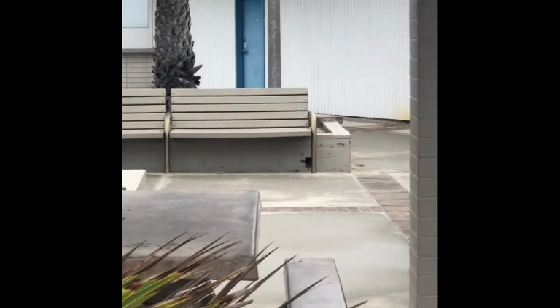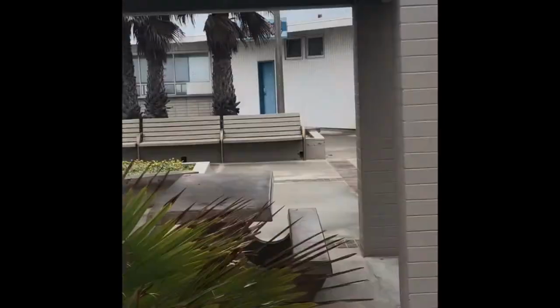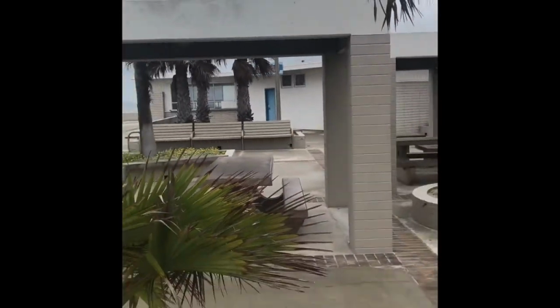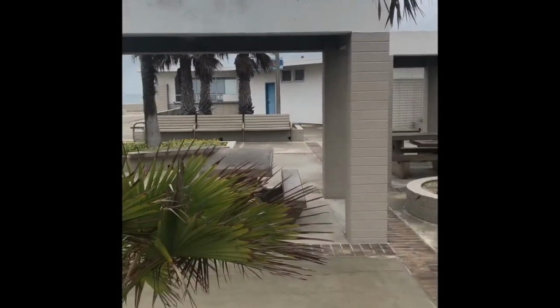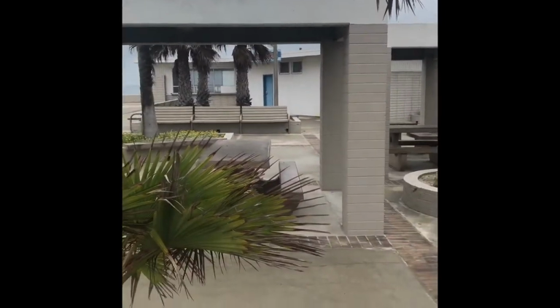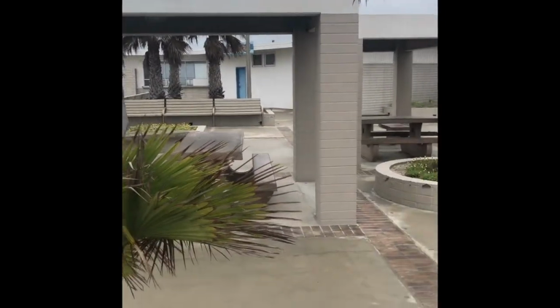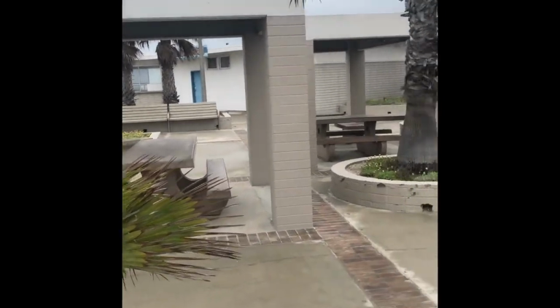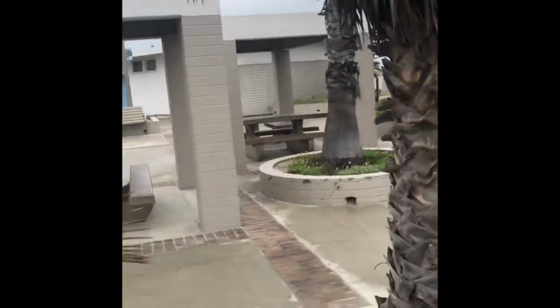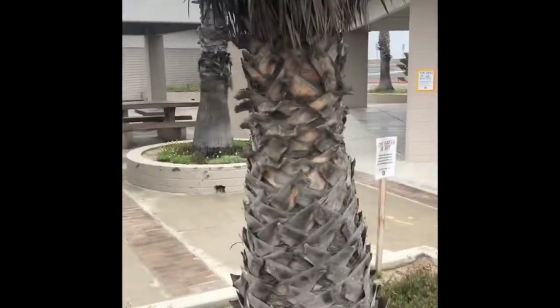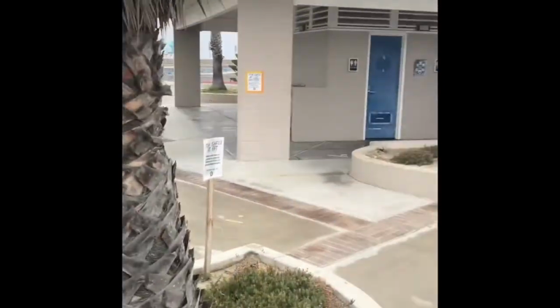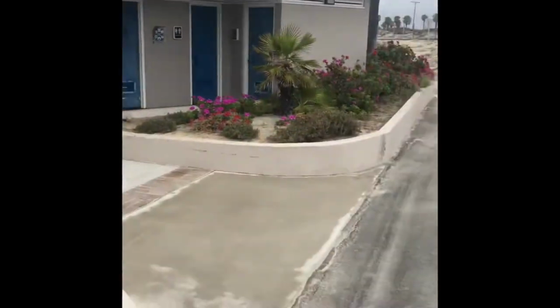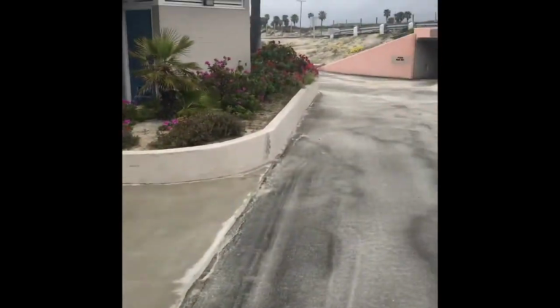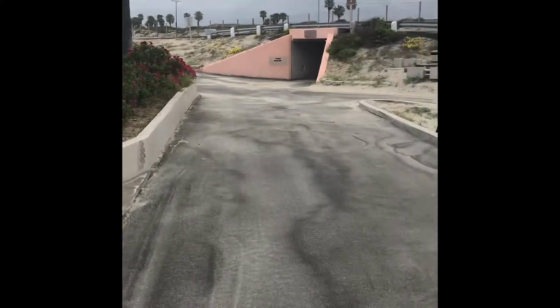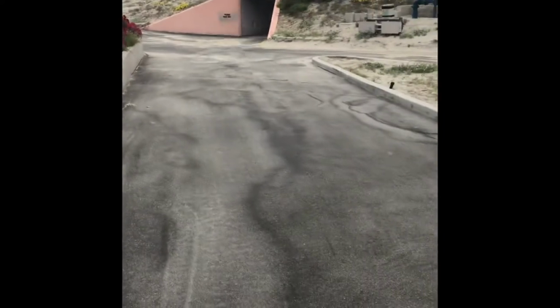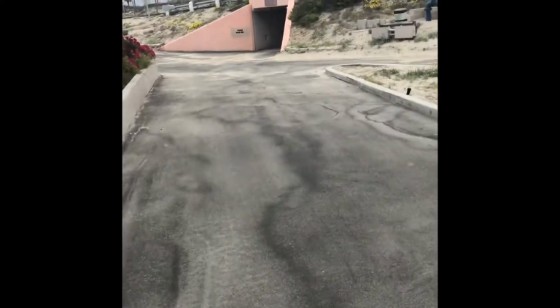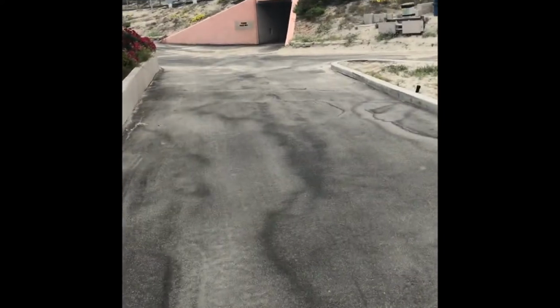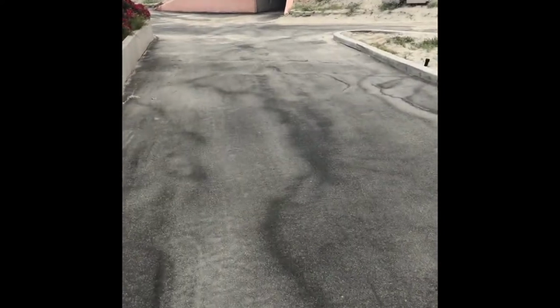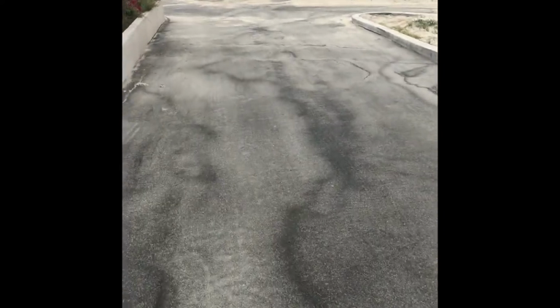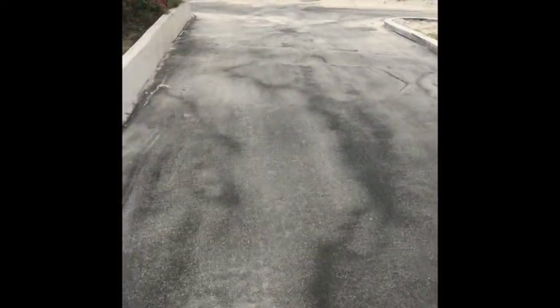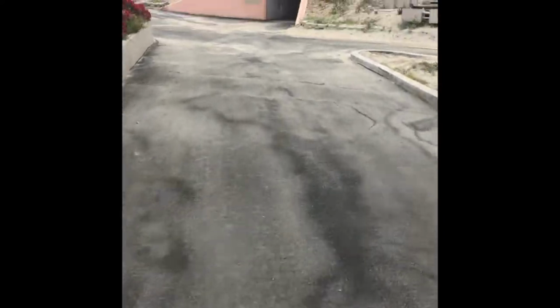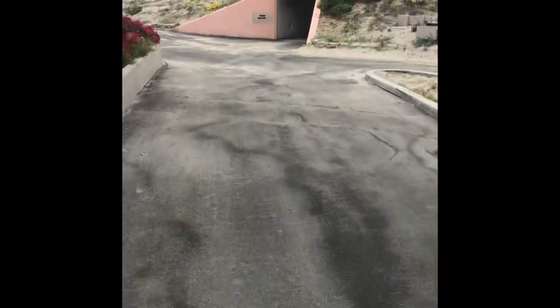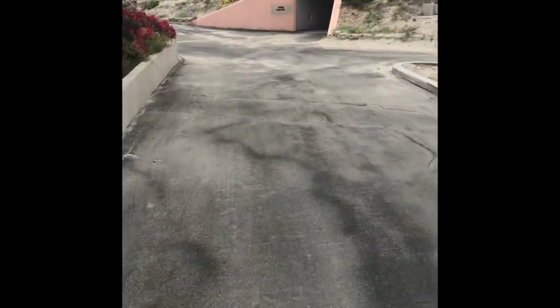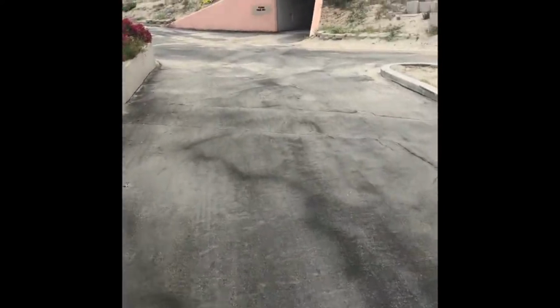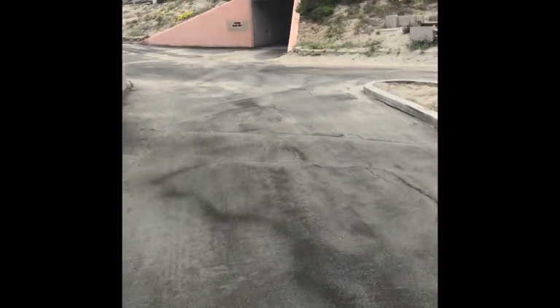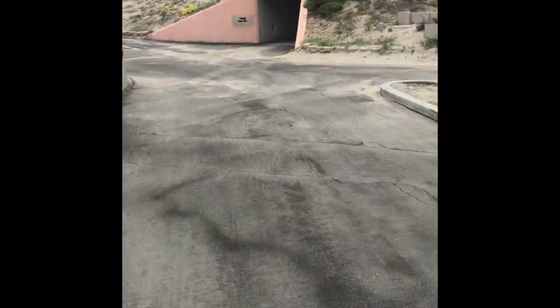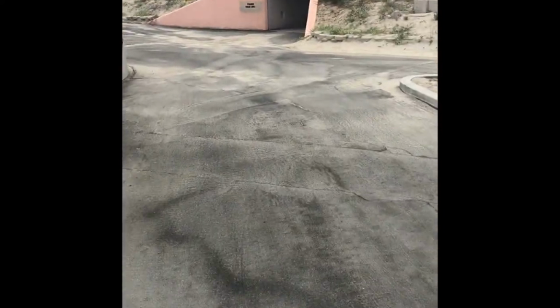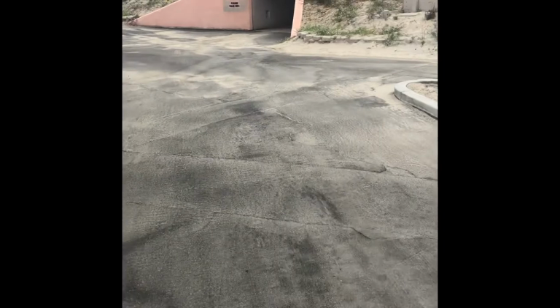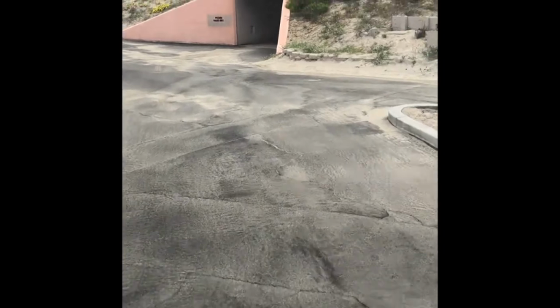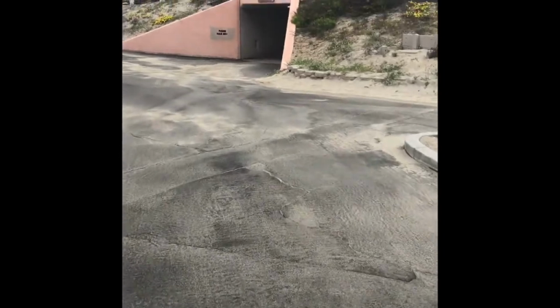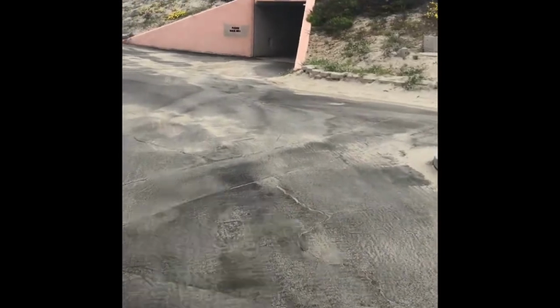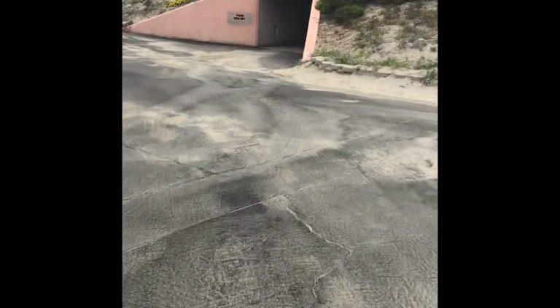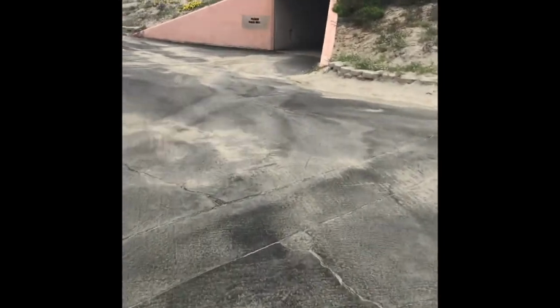I believe that building right back there is like a little snack shack. When they open up in regular season, all the stuff is wide open selling food and all that good stuff. Then you'll notice over here on the east side of the parking lot there are these tunnels — there are like four of them.